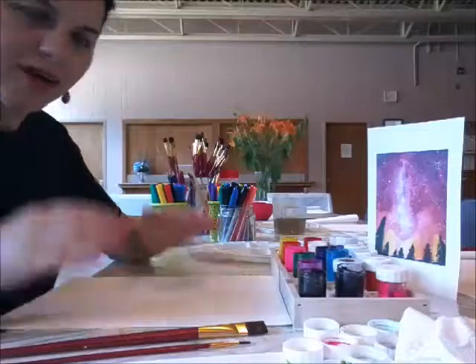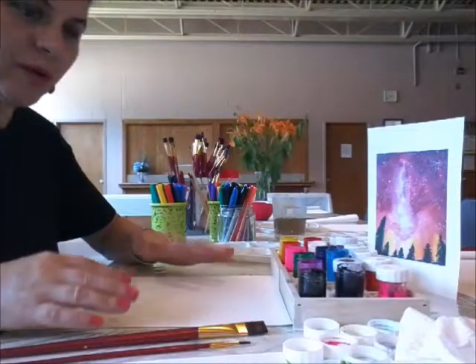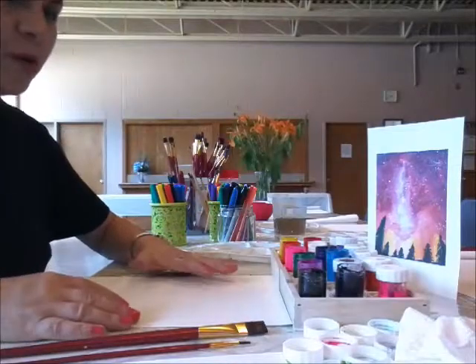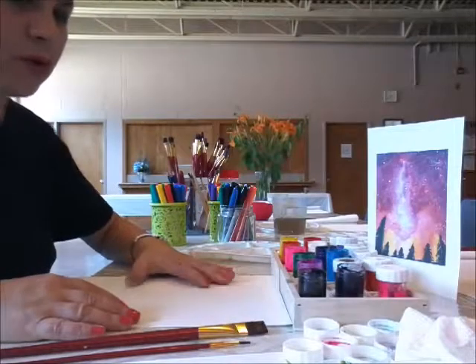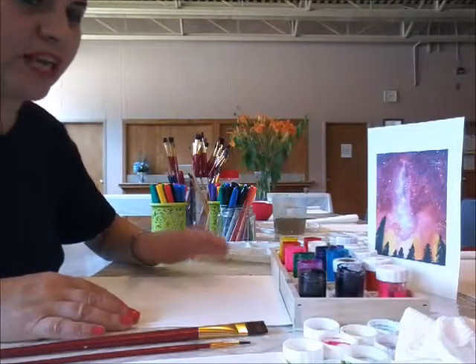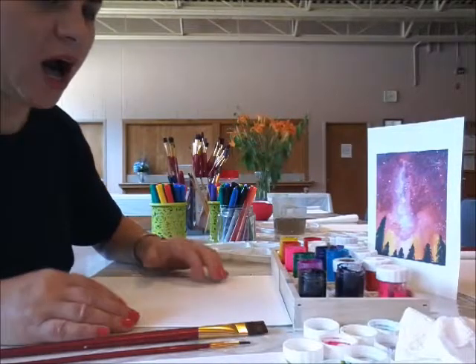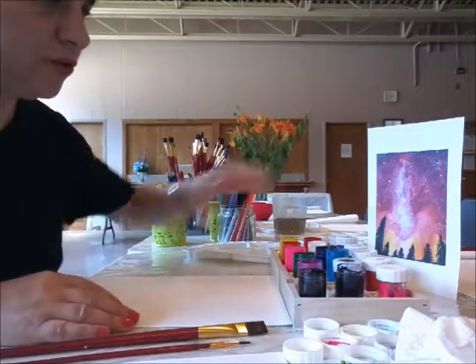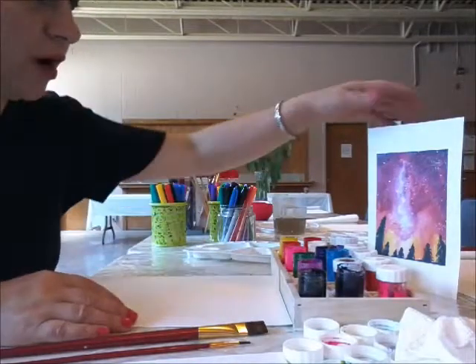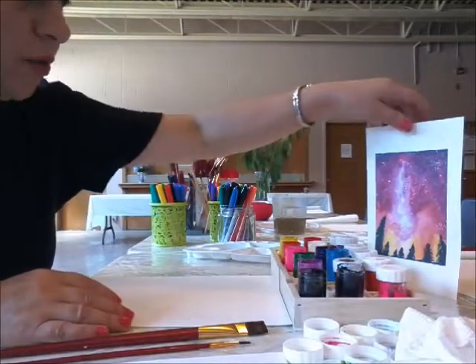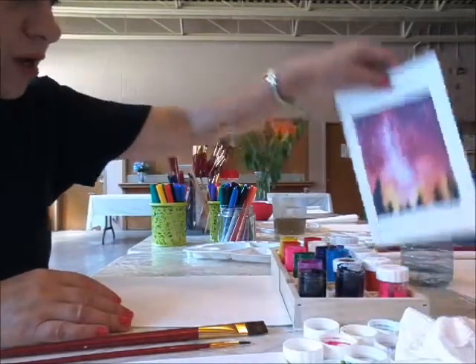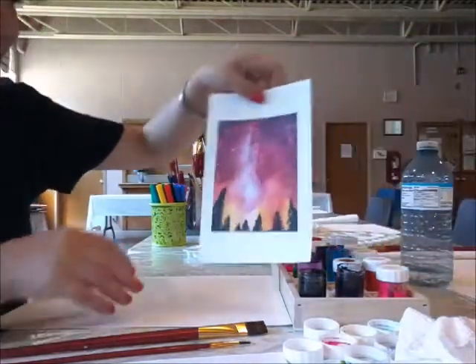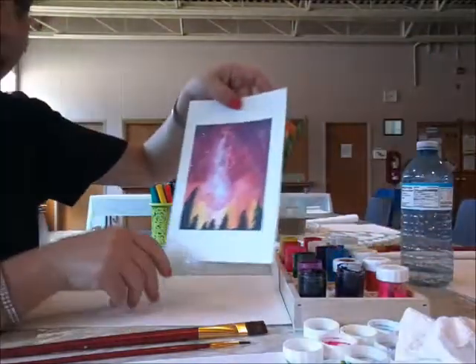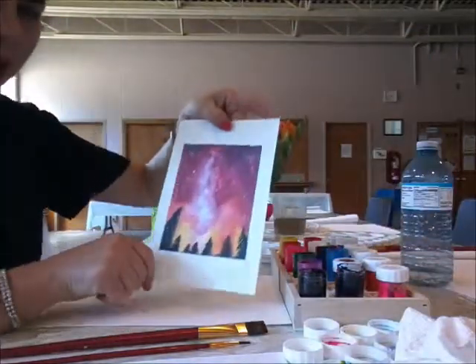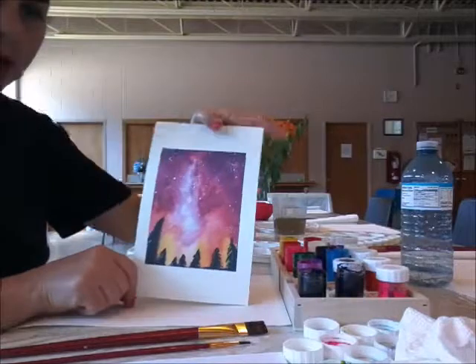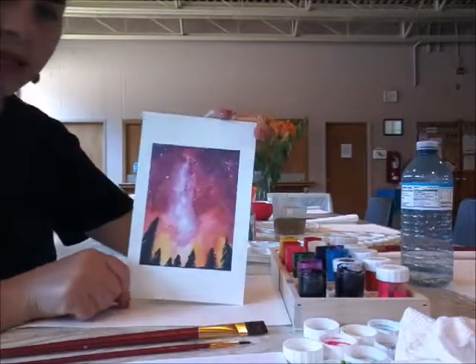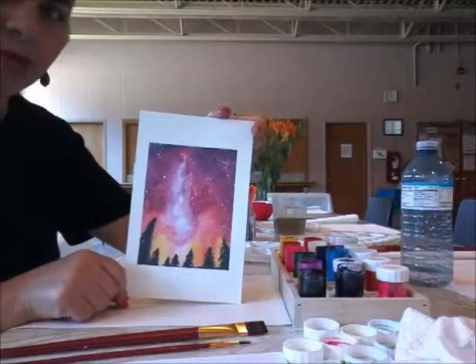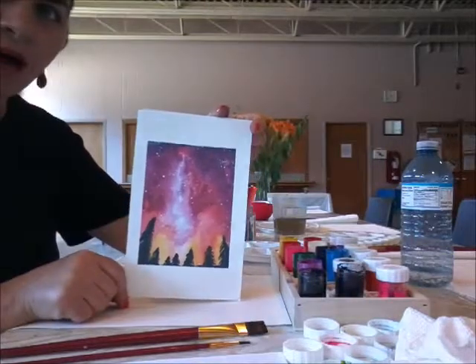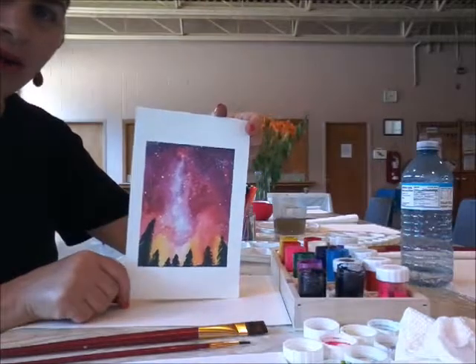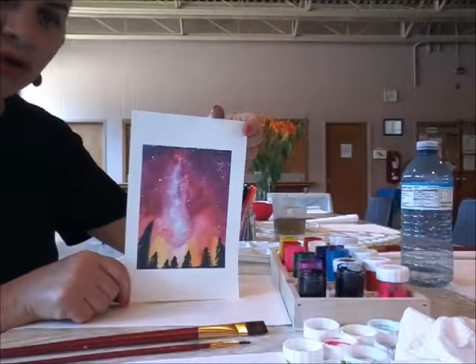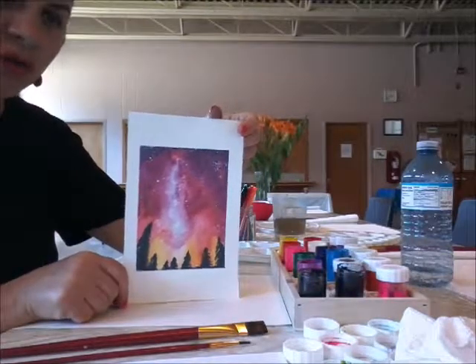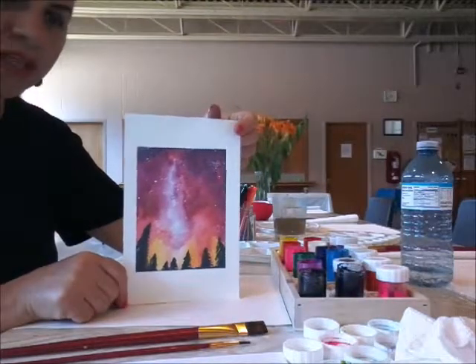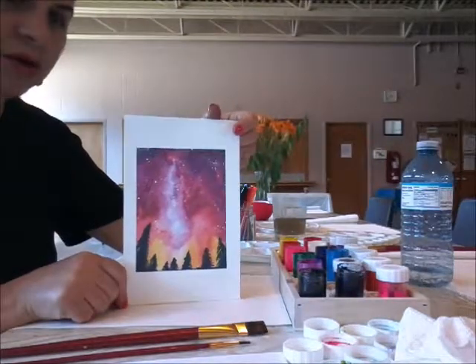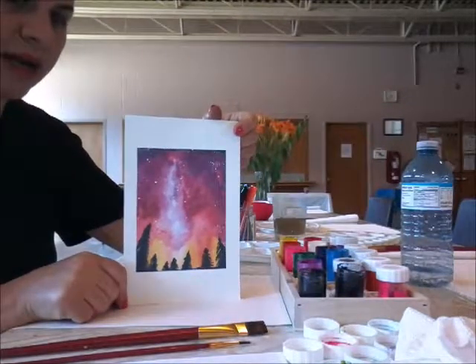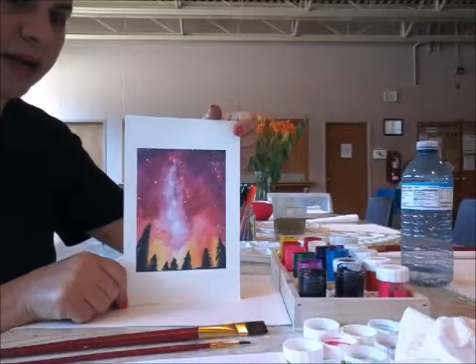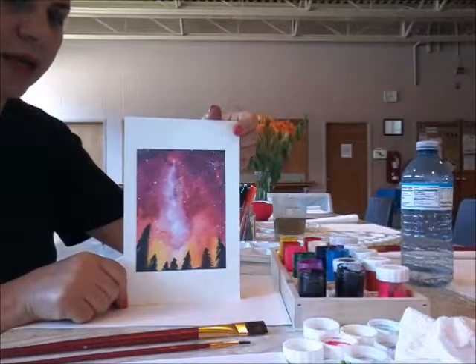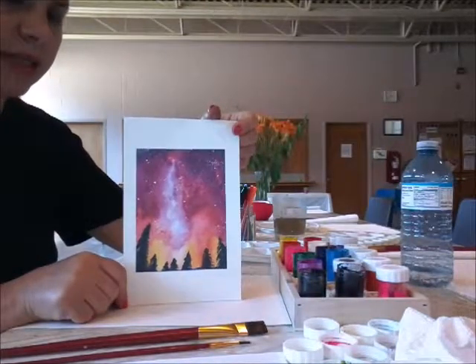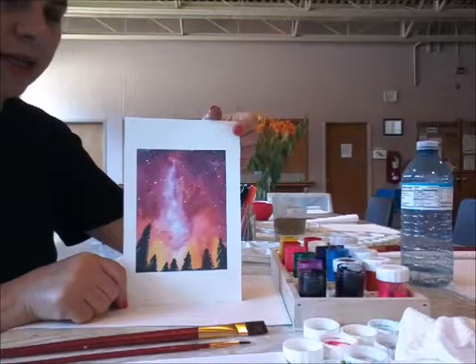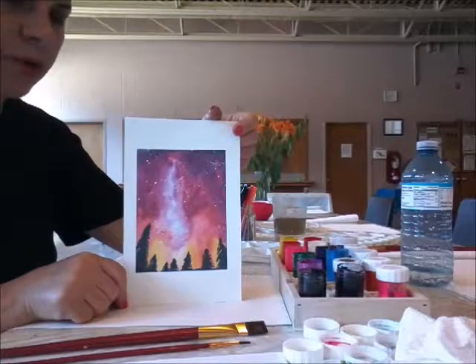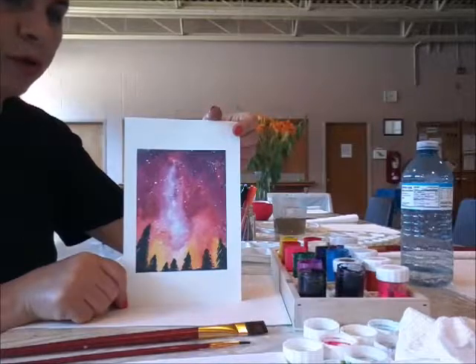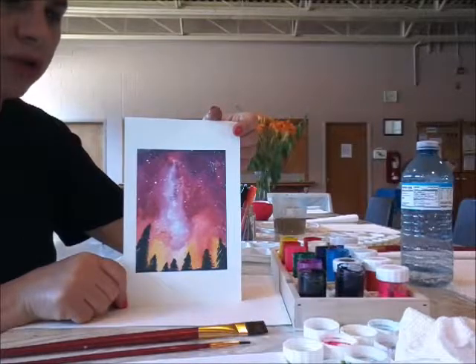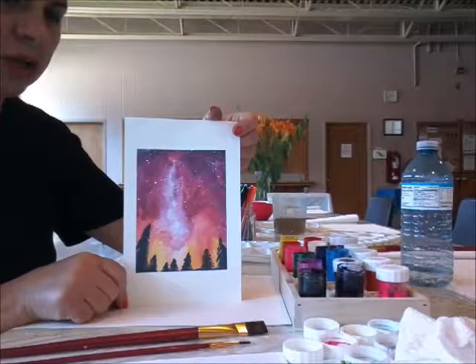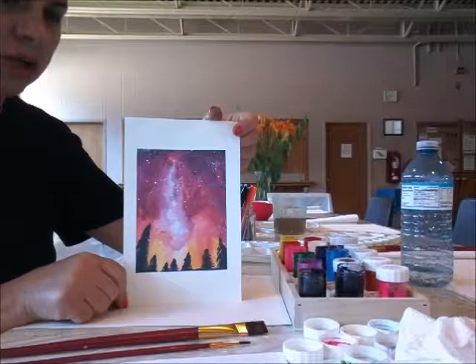I'm going to show you today how to do a watercolor landscape. The landscape I have chosen is called Starry Night, in purple, orange, and yellow tones.